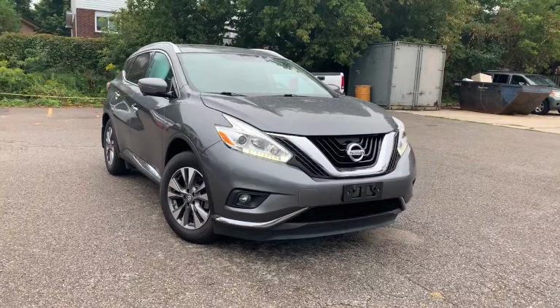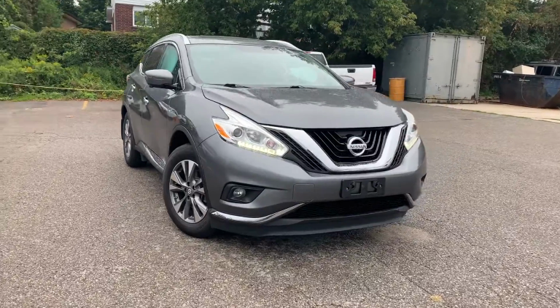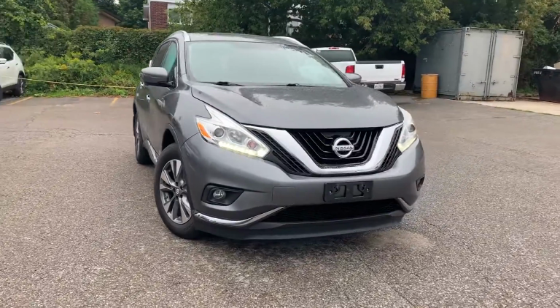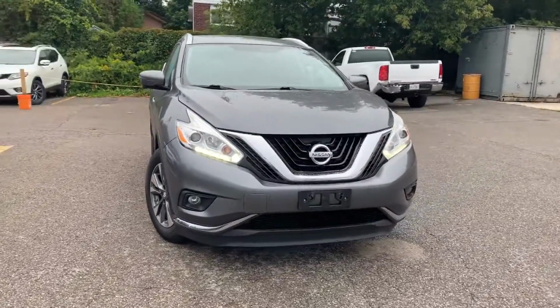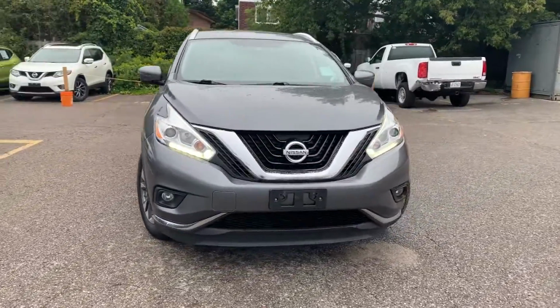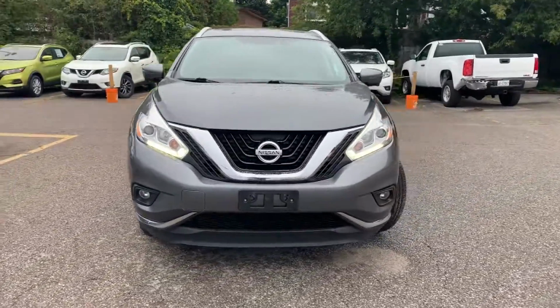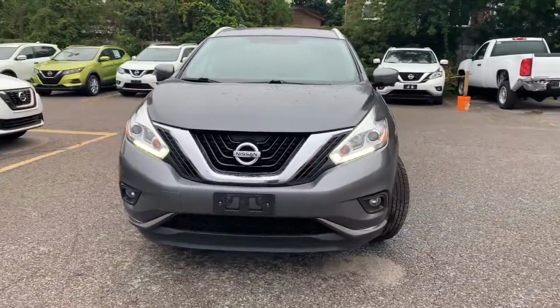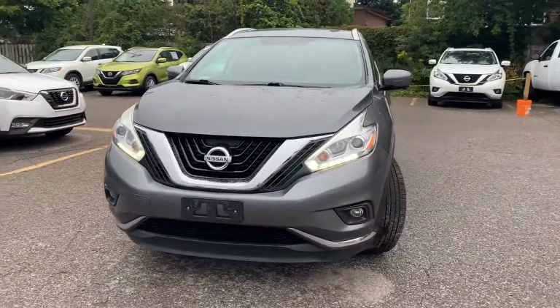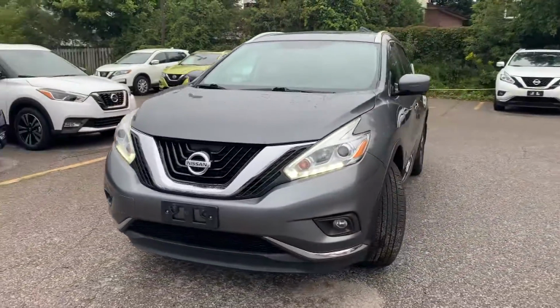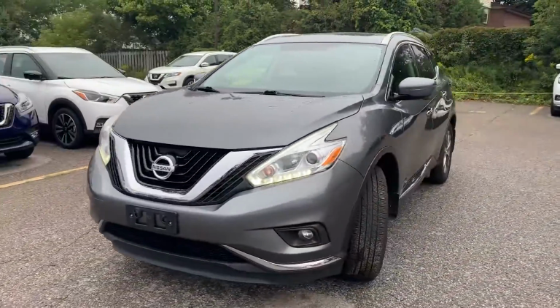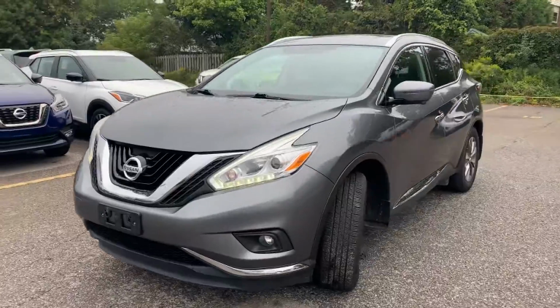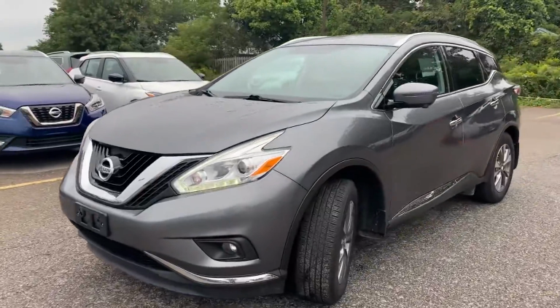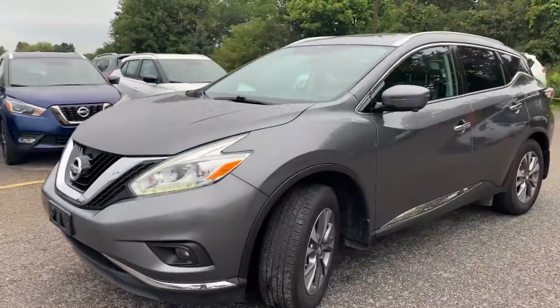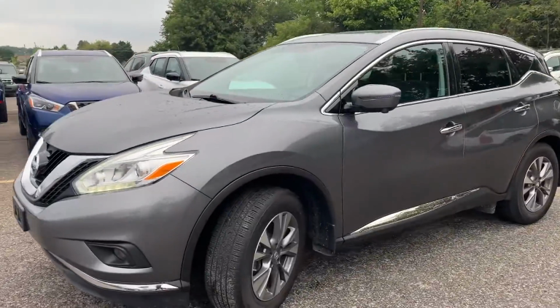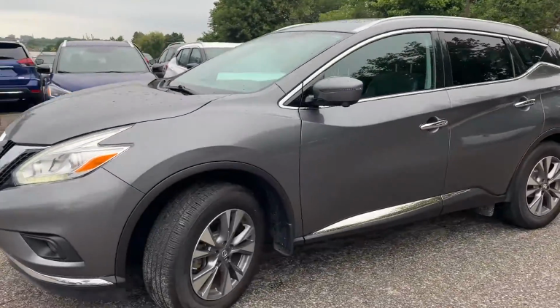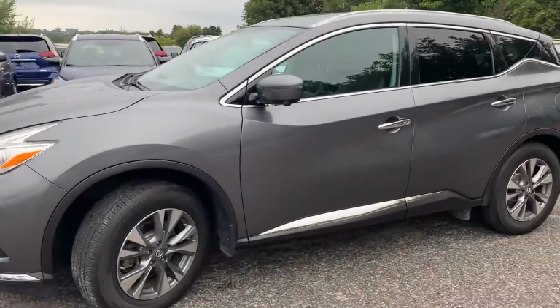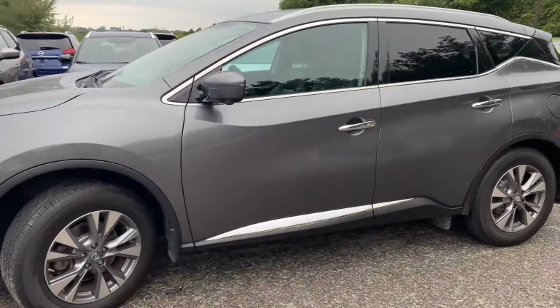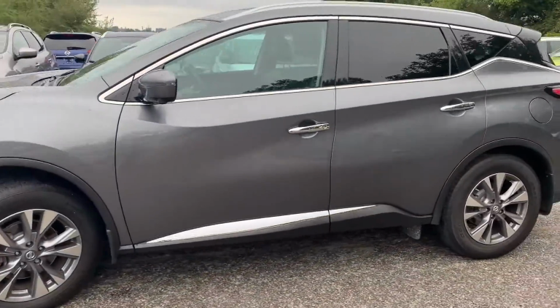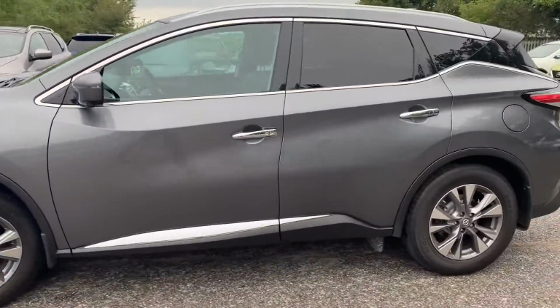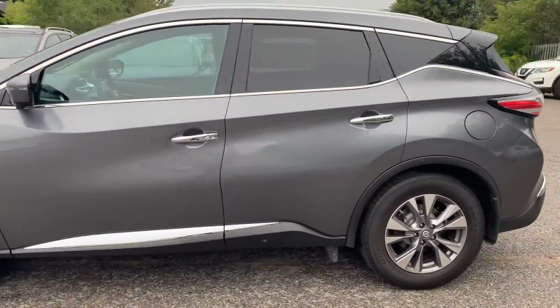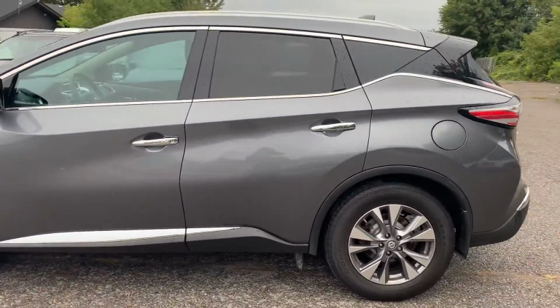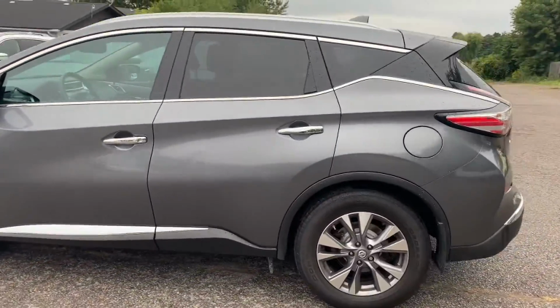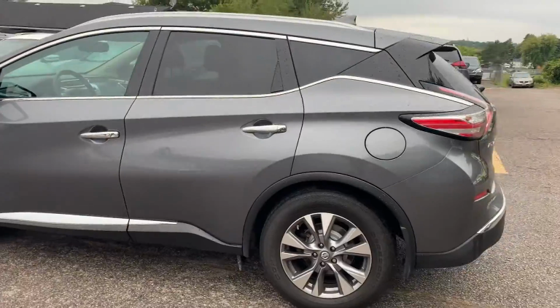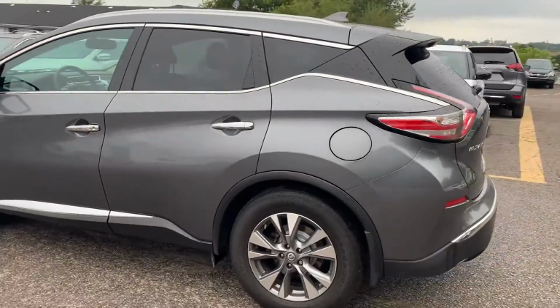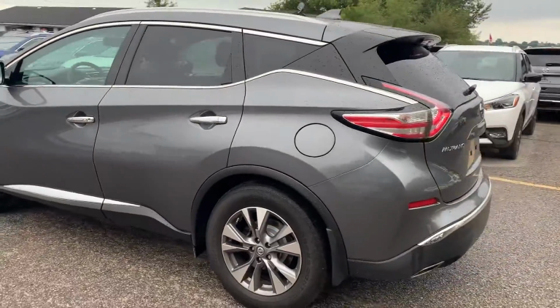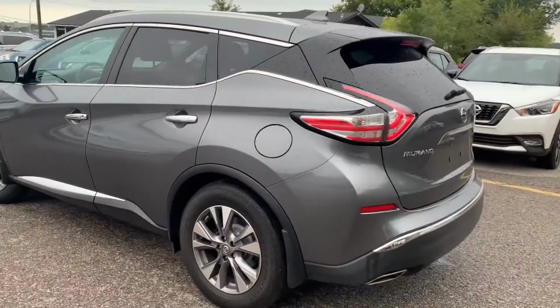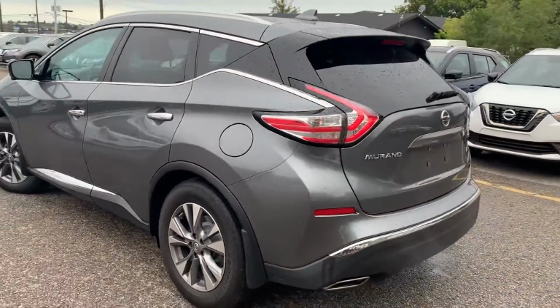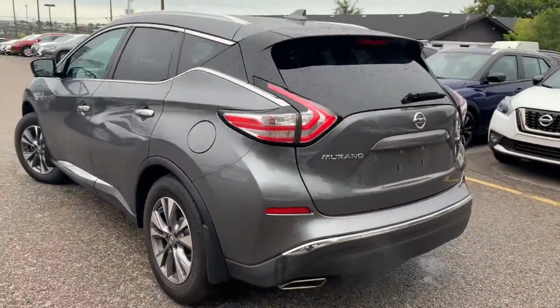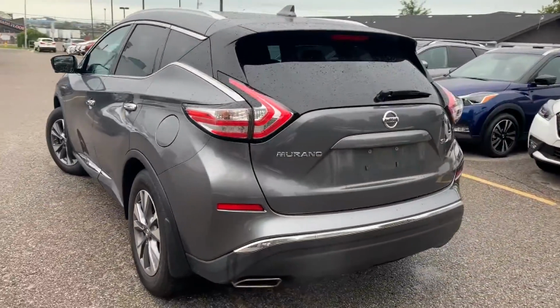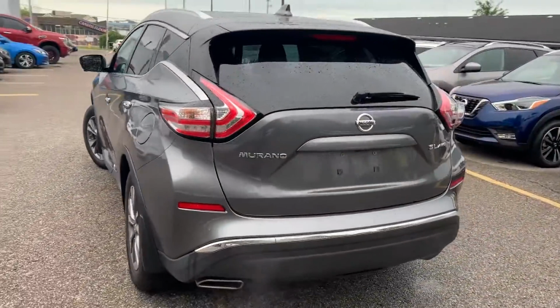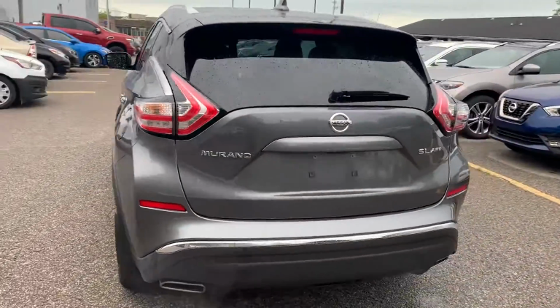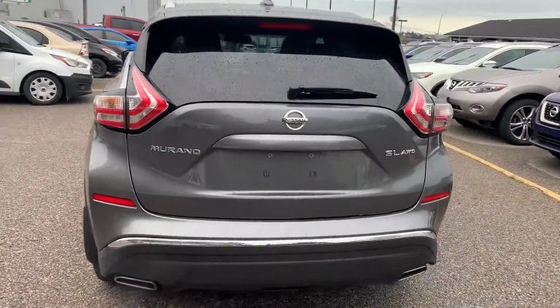Here at Midway Nissan we have a pre-owned DriveShield certified 2016 Nissan Murano SL with all-wheel drive. Here's a quick look at the outside of the vehicle.